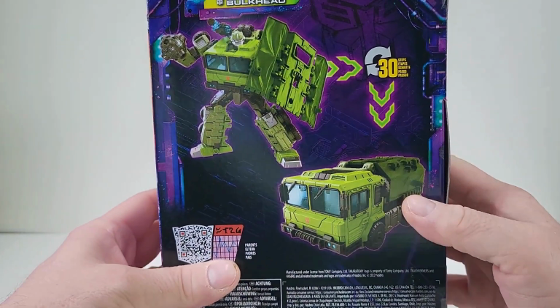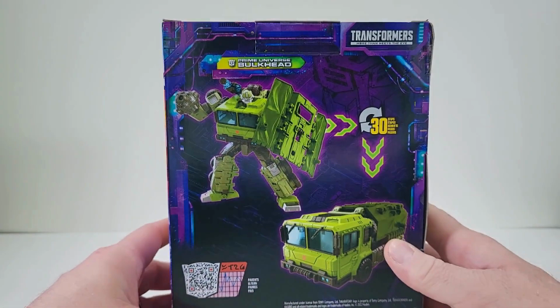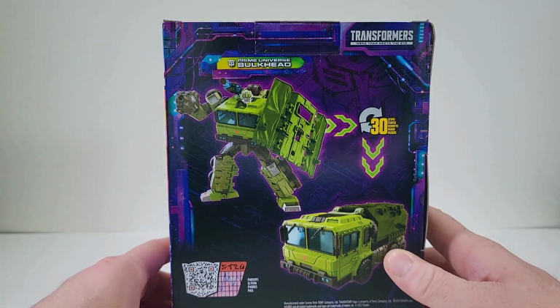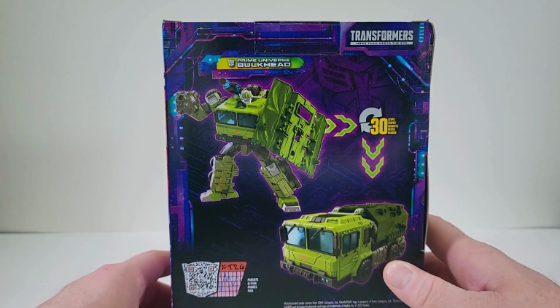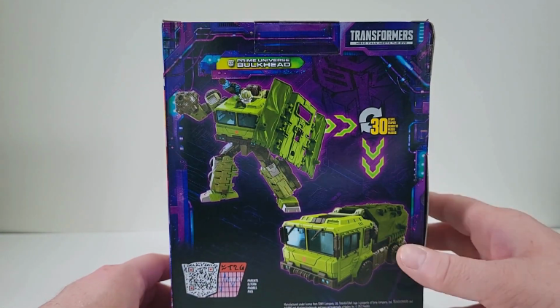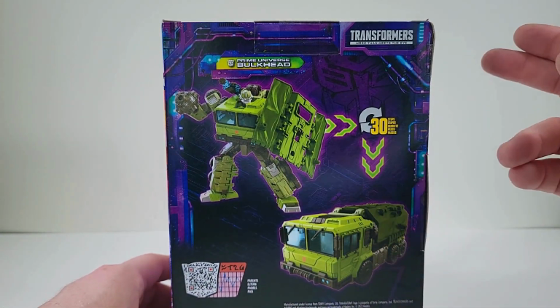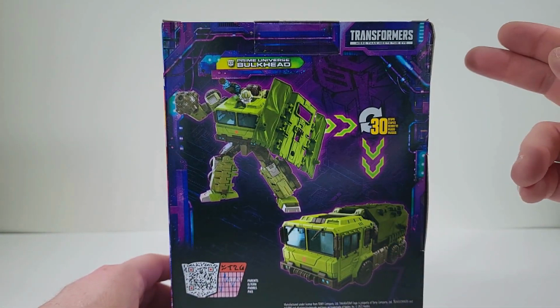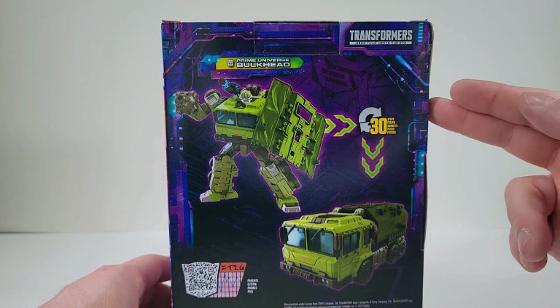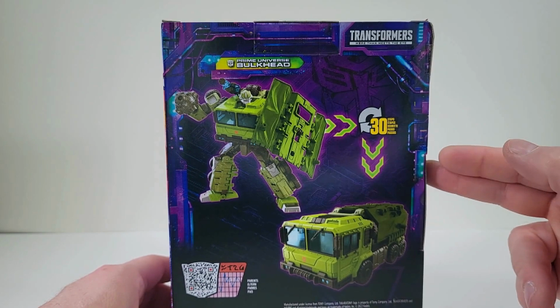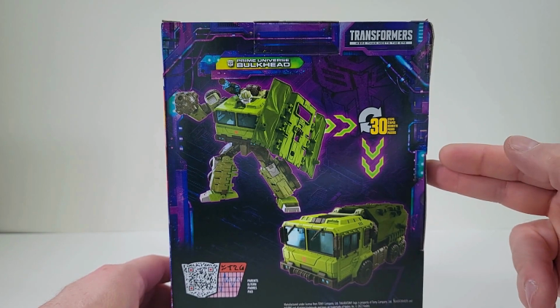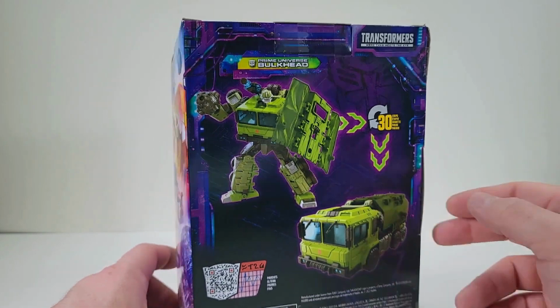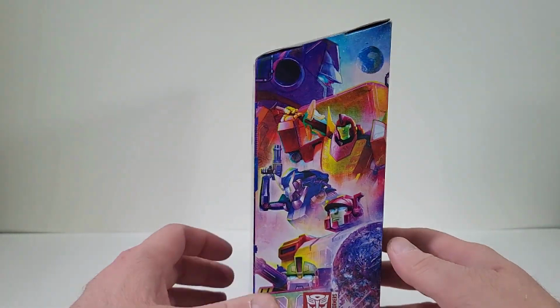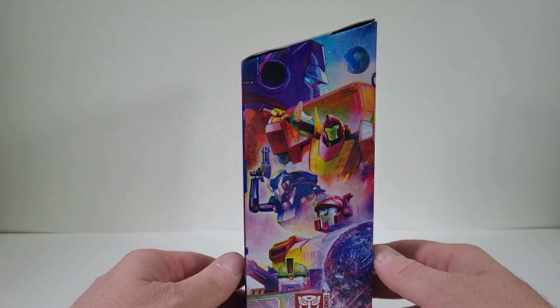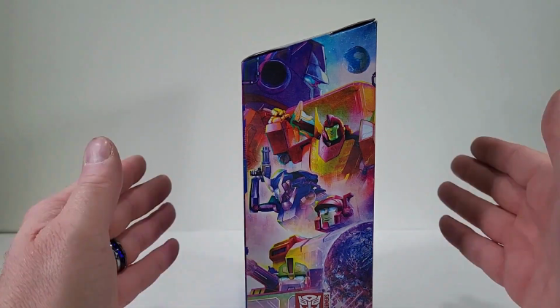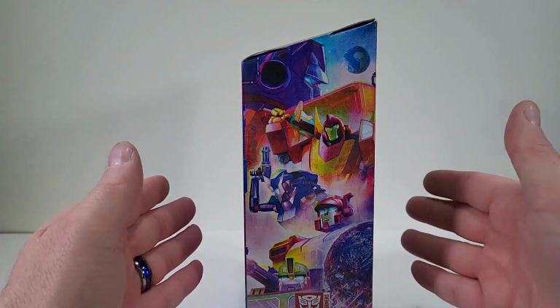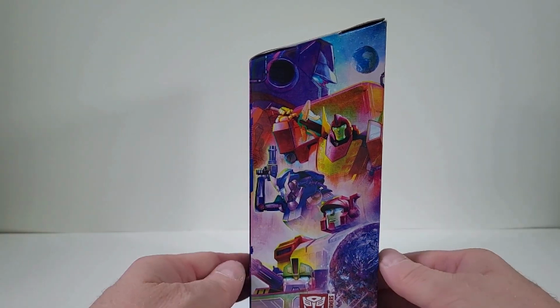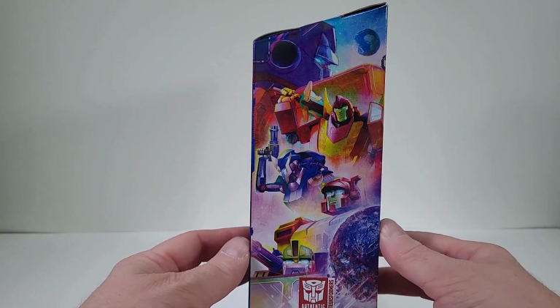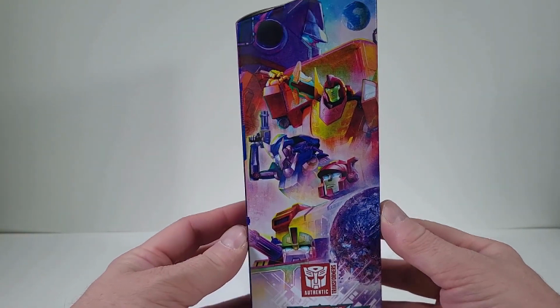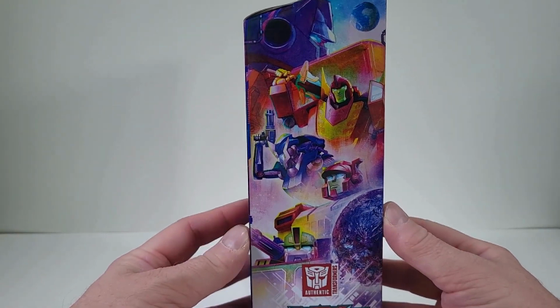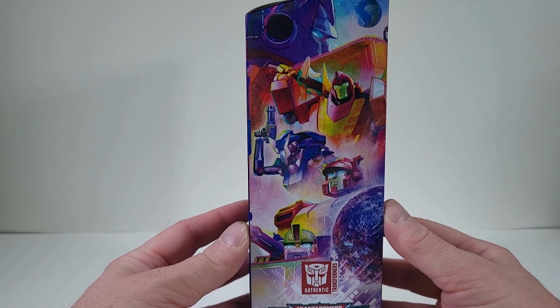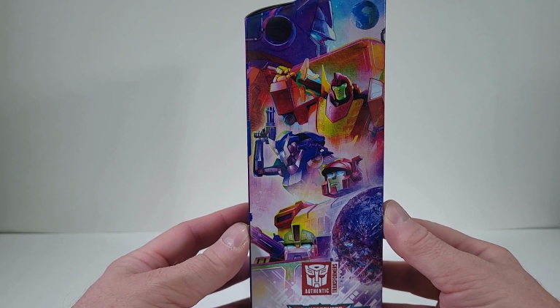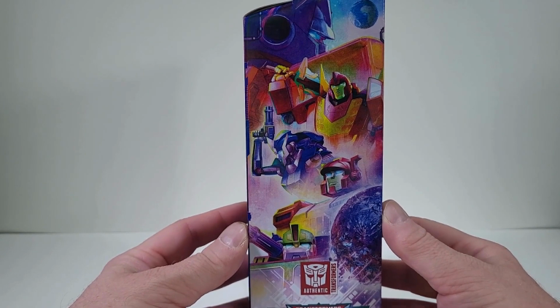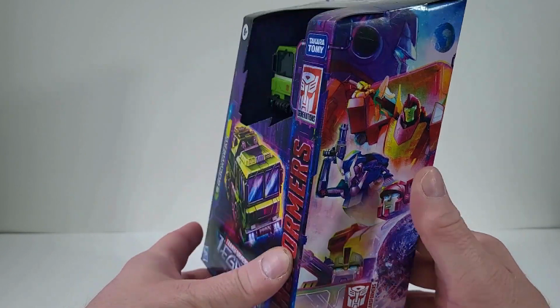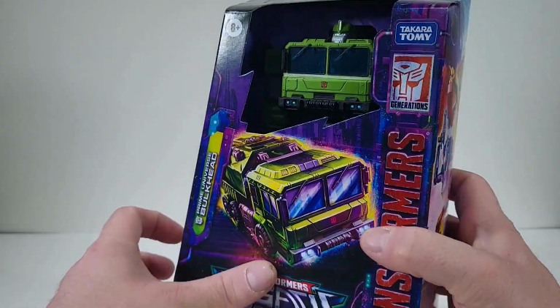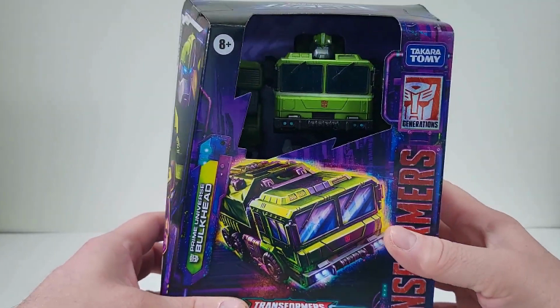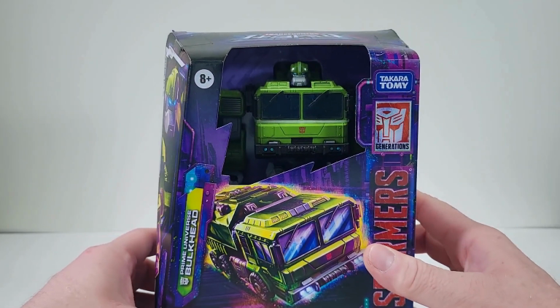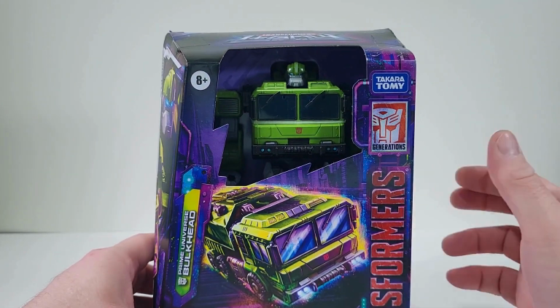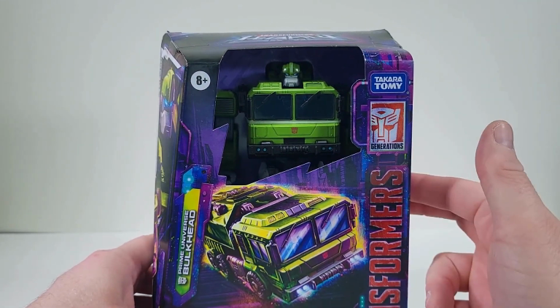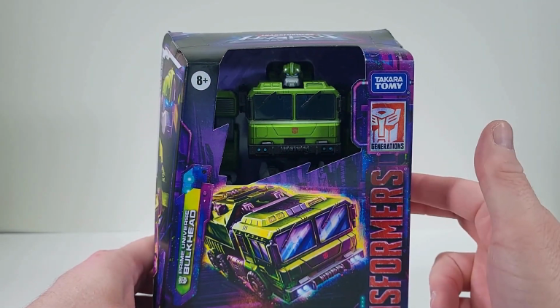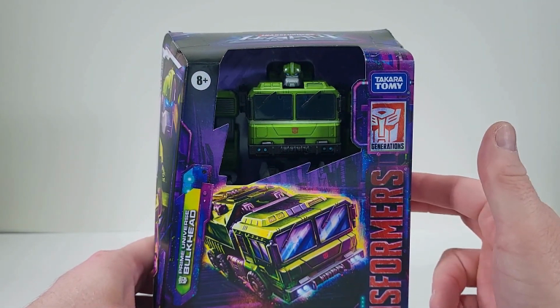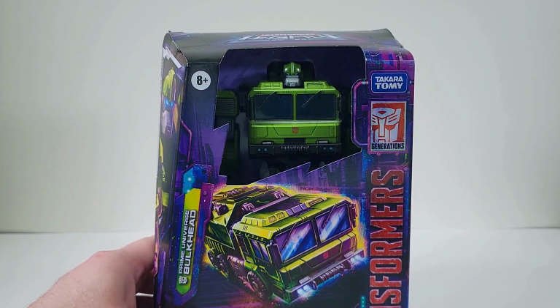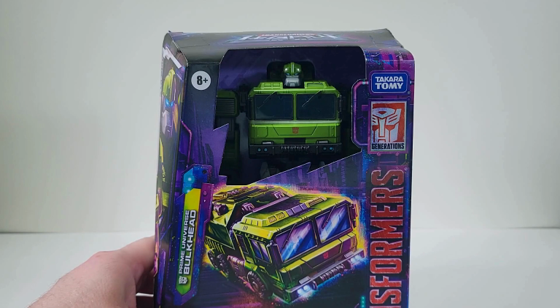Here on the back of the packaging says we can convert him into 30 steps. Here on the side of this packaging we have the promotion art for Legacy. So let's get Bulkhead out of packaging.